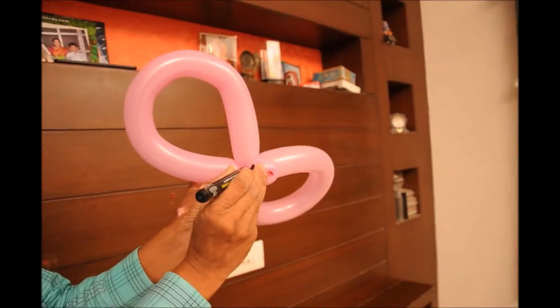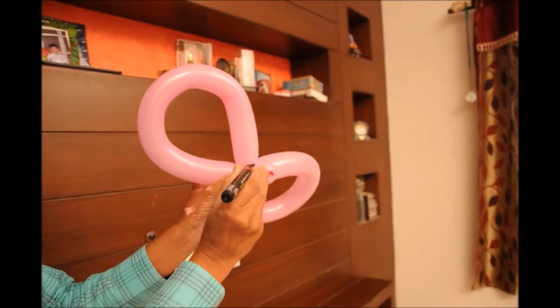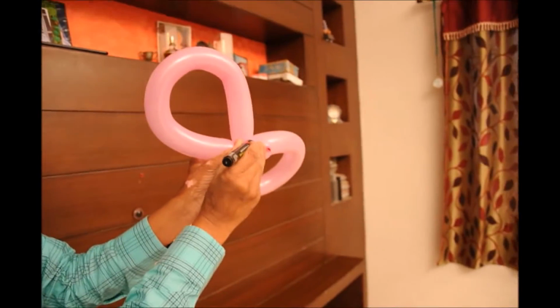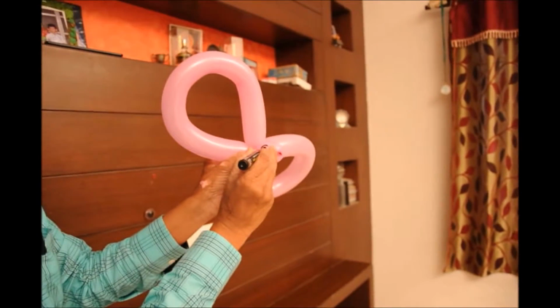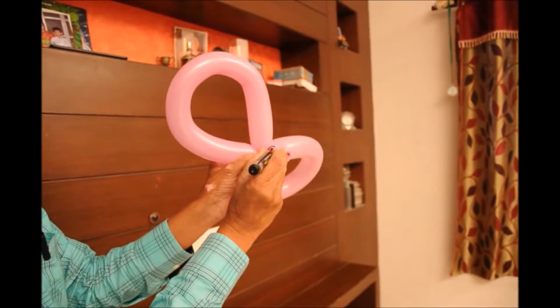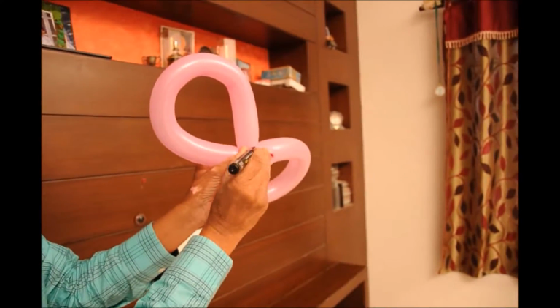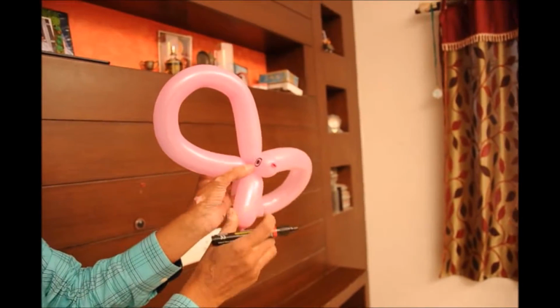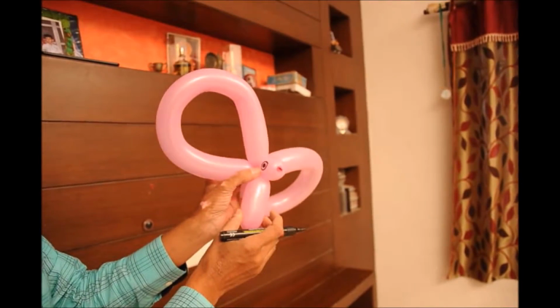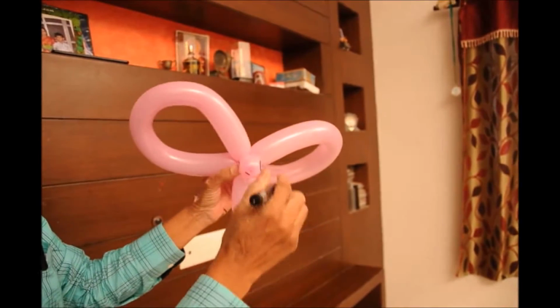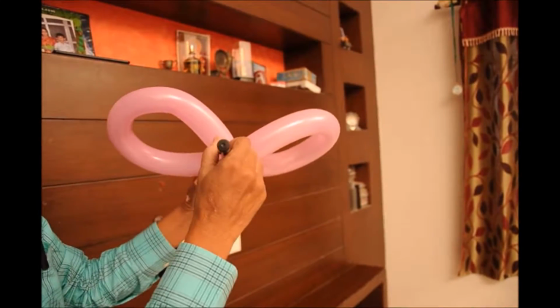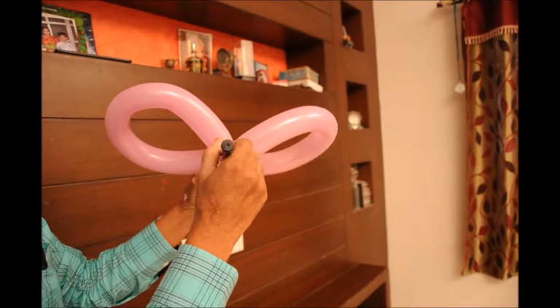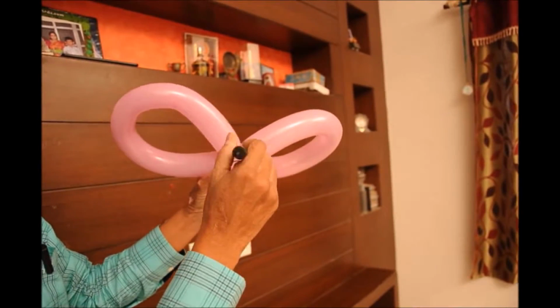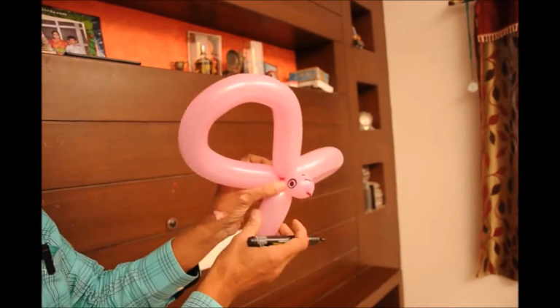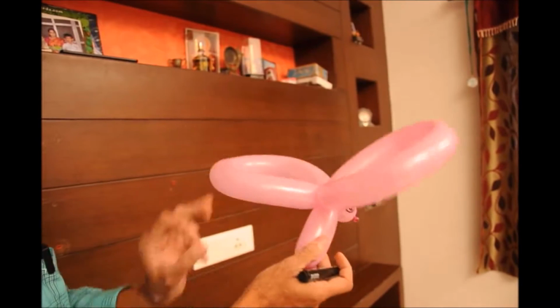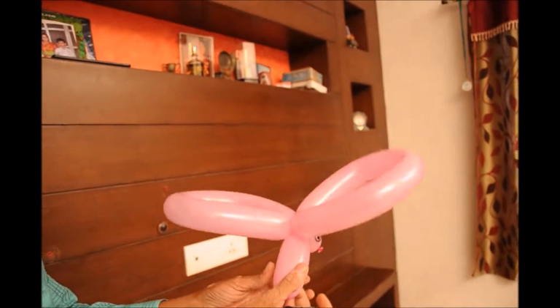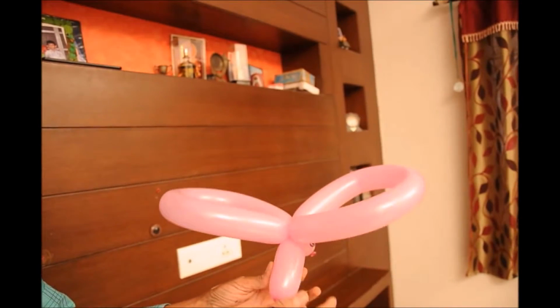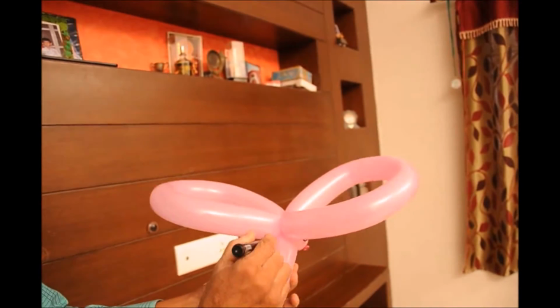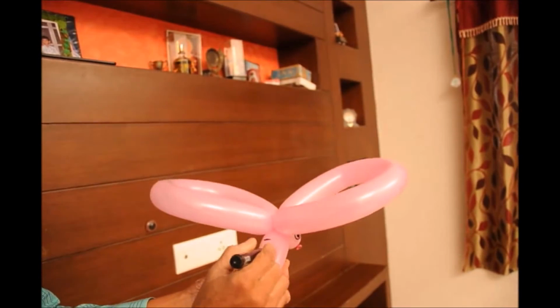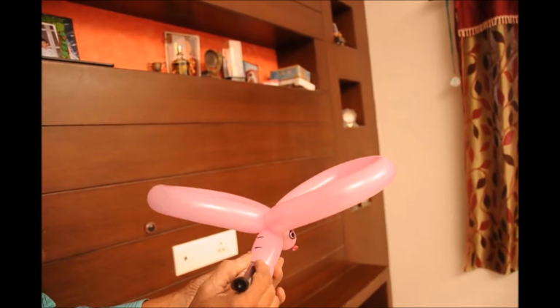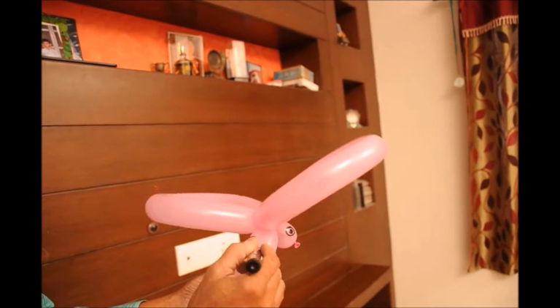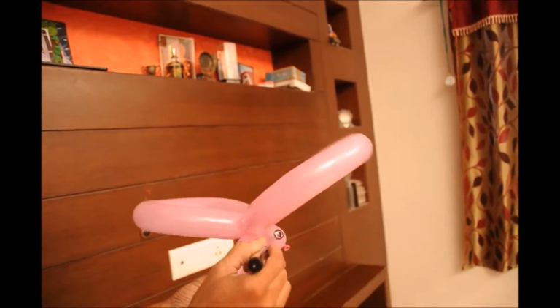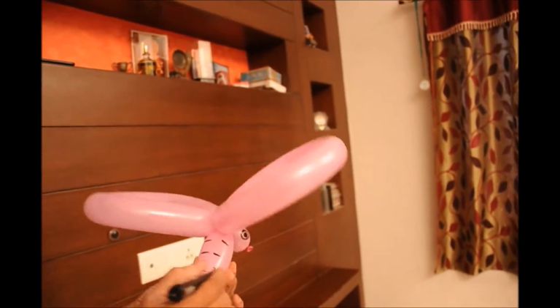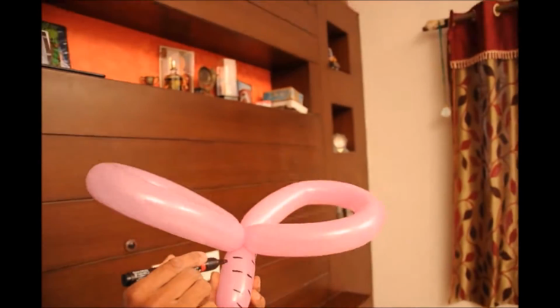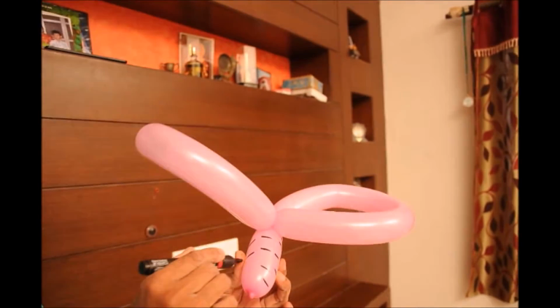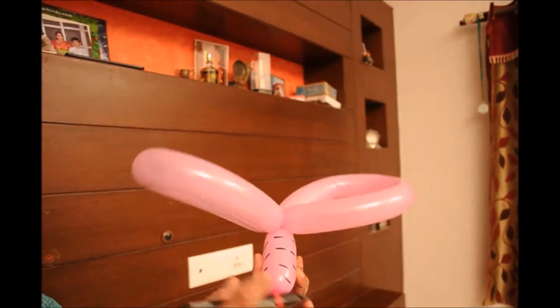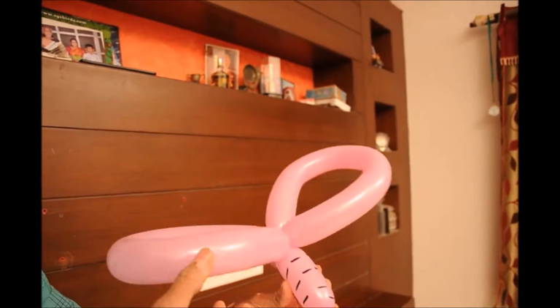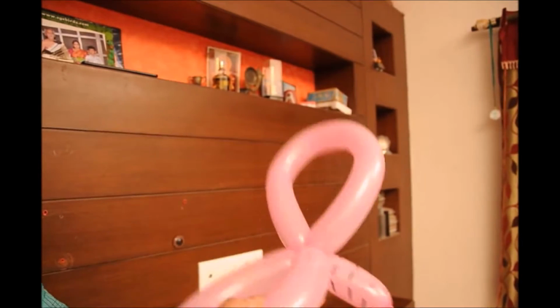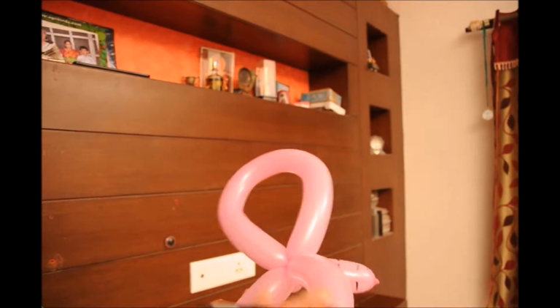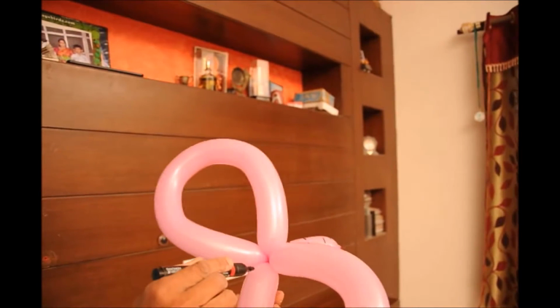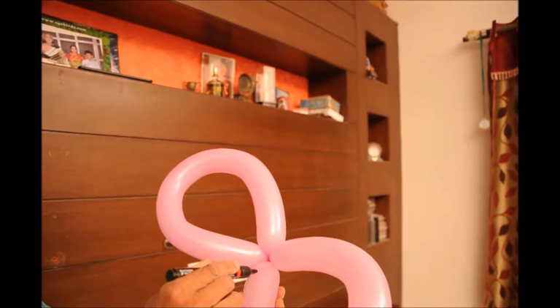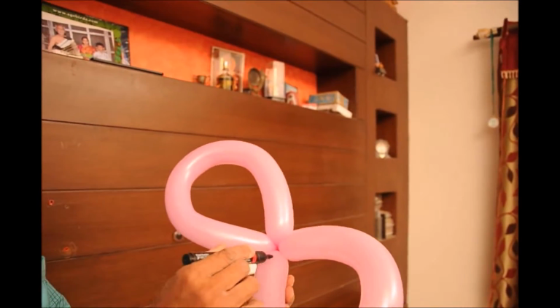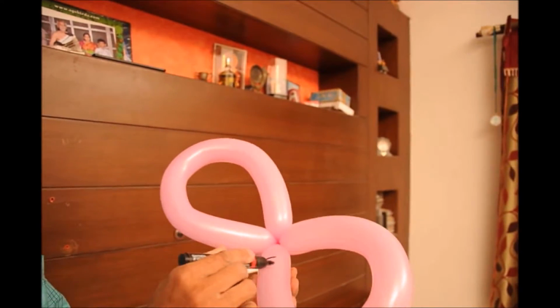Do it on both sides. For extra decoration, we are going to draw lines — lines all over the butterfly and on the wings of the butterfly.